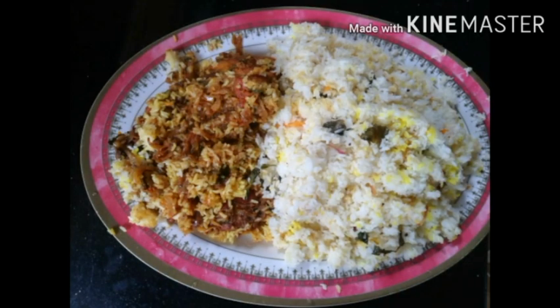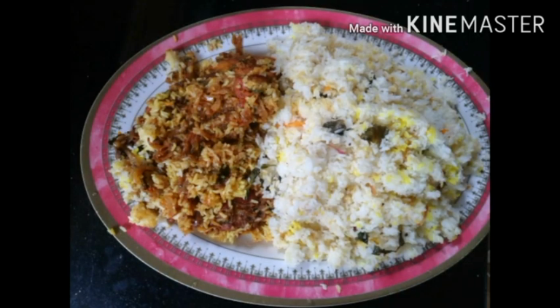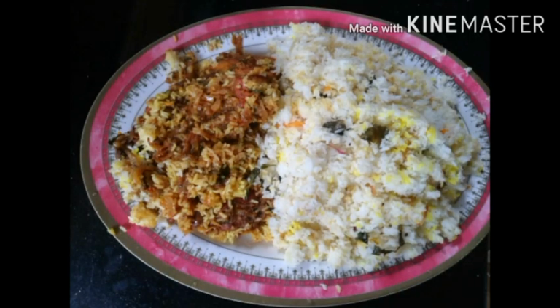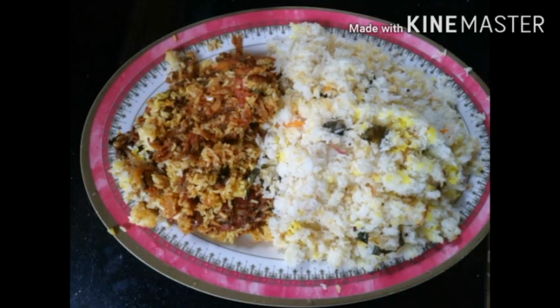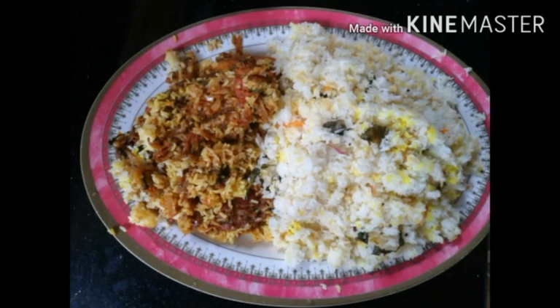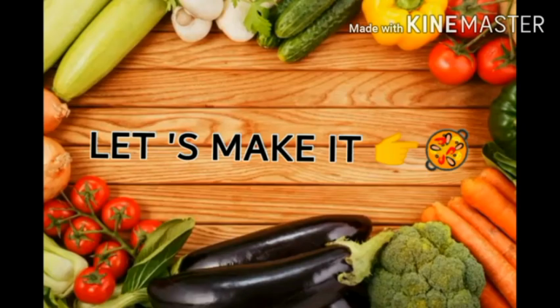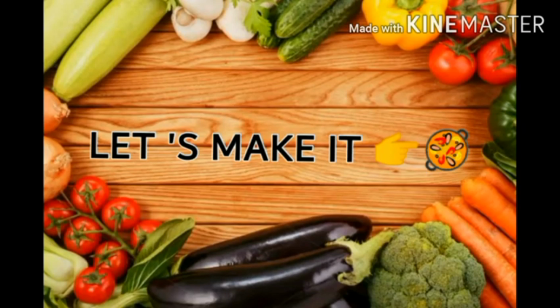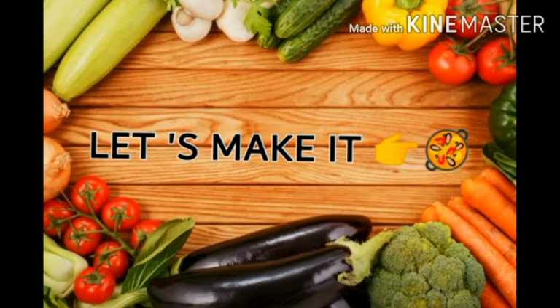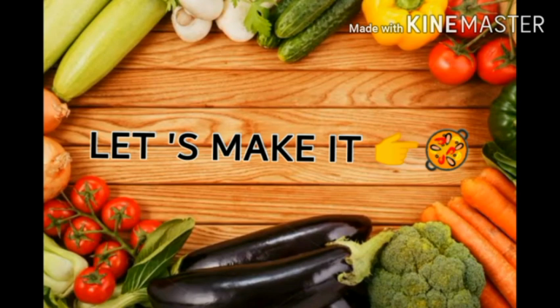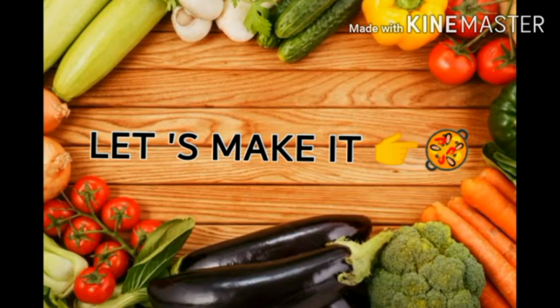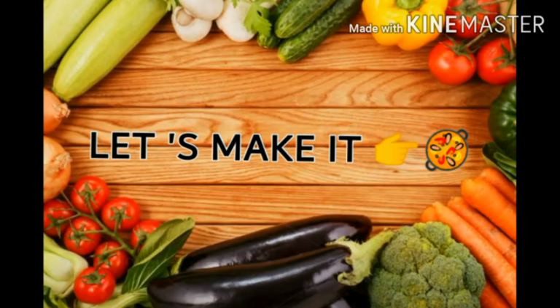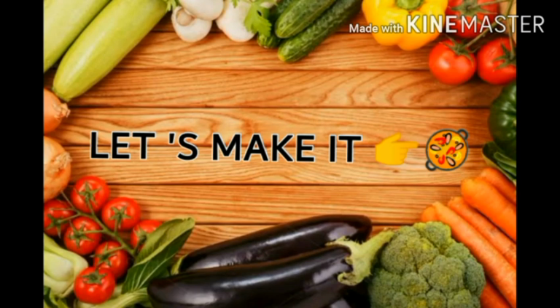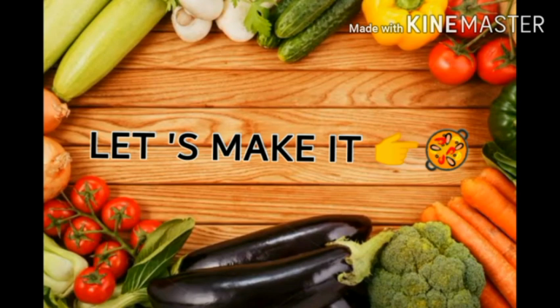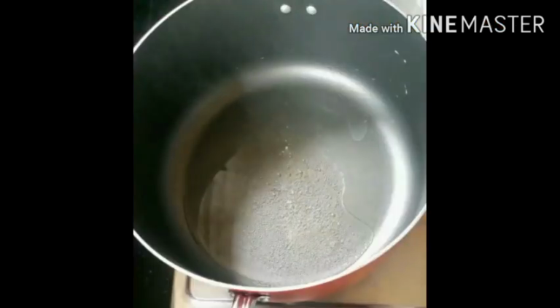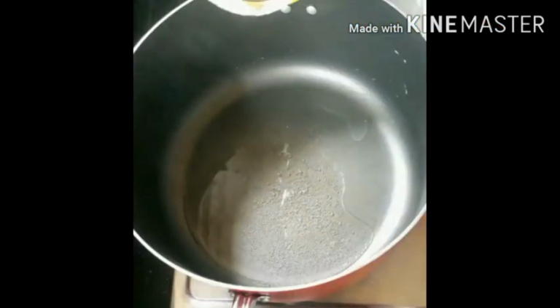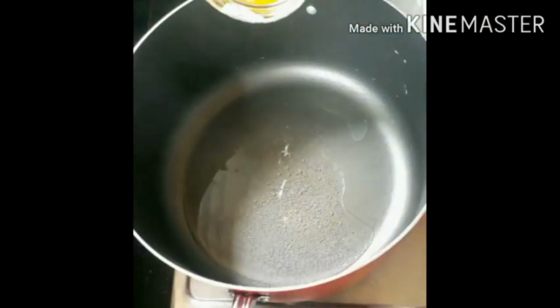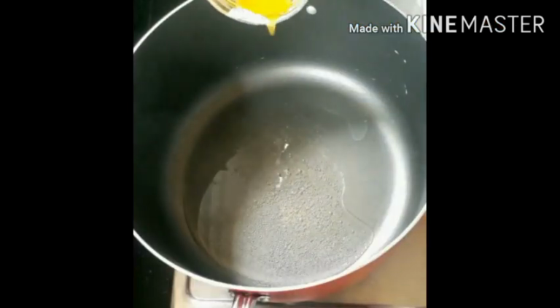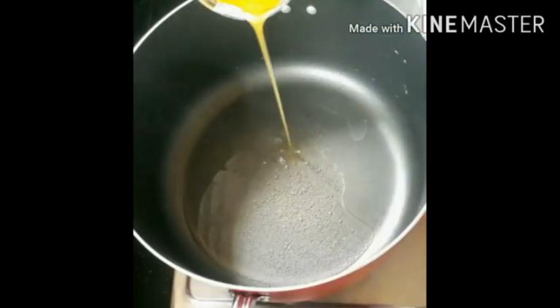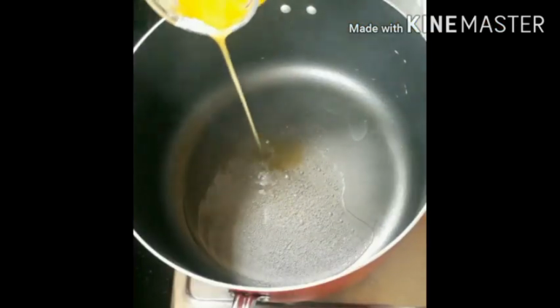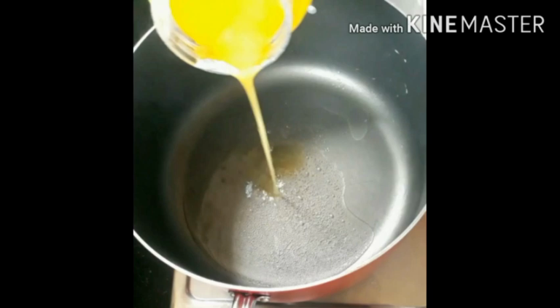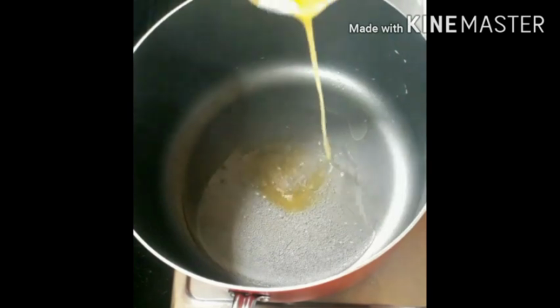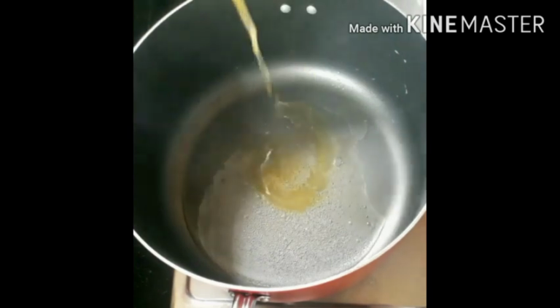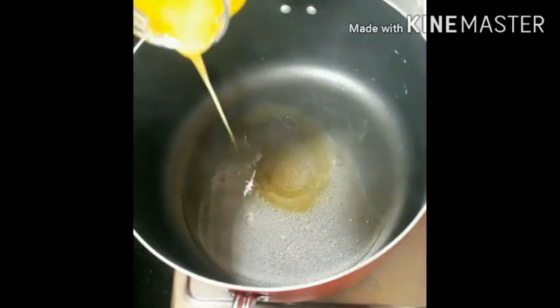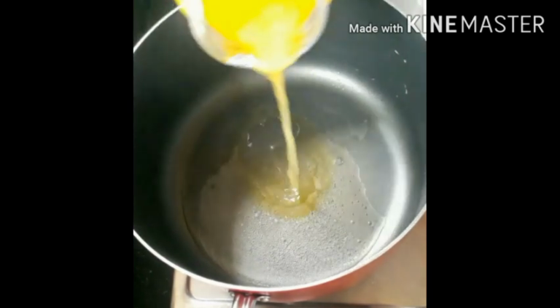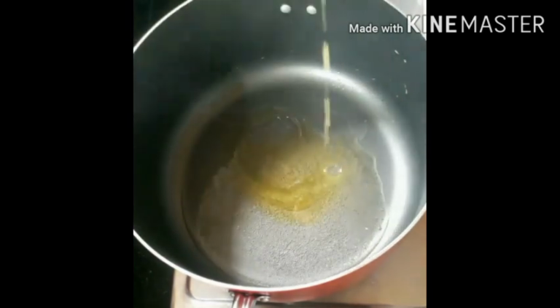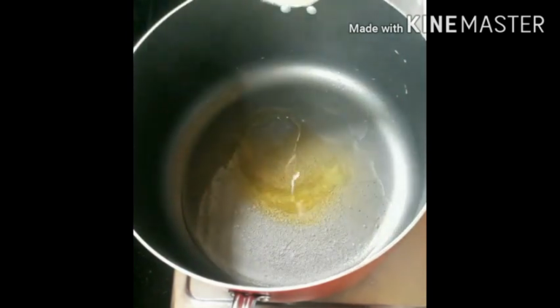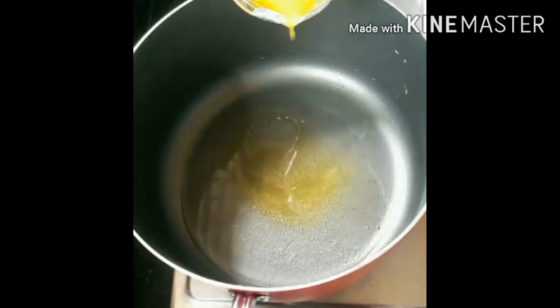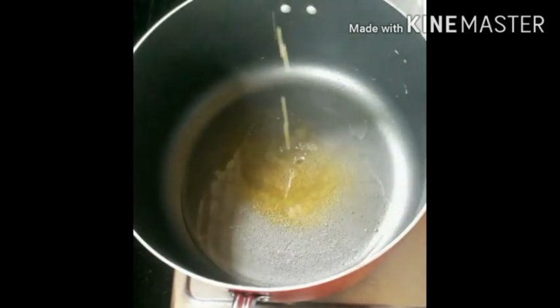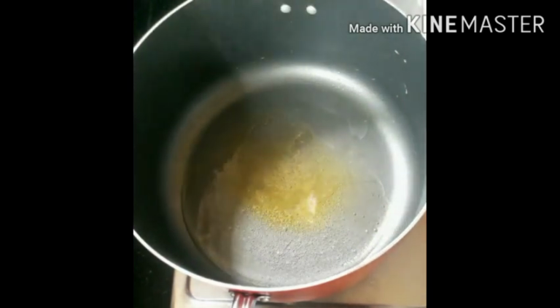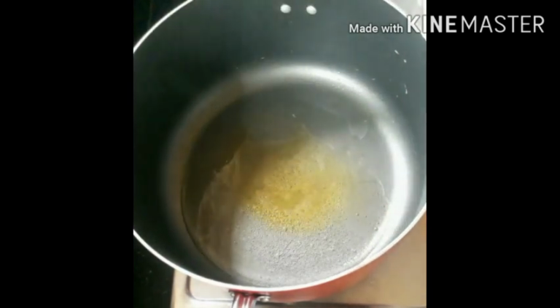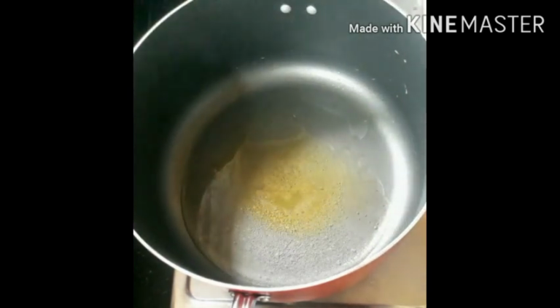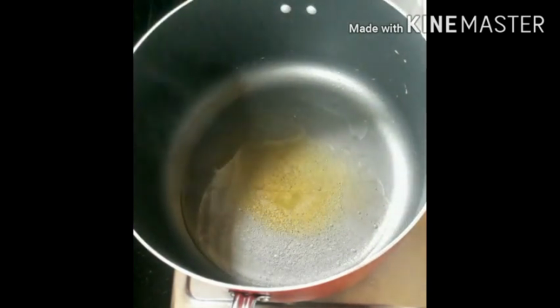I am going to make chicken biryani. Put the chicken in the pan with 2 tbsp of beef.